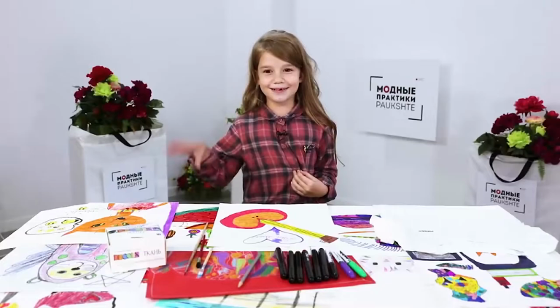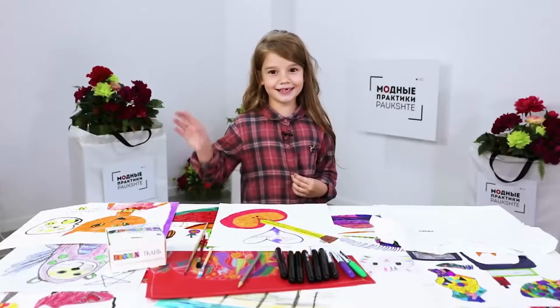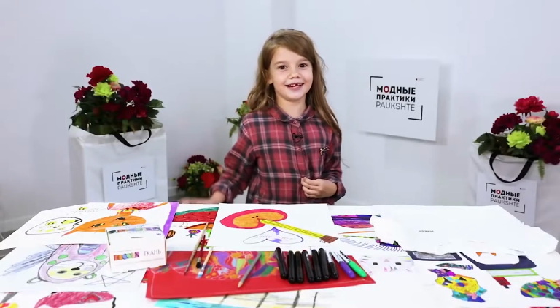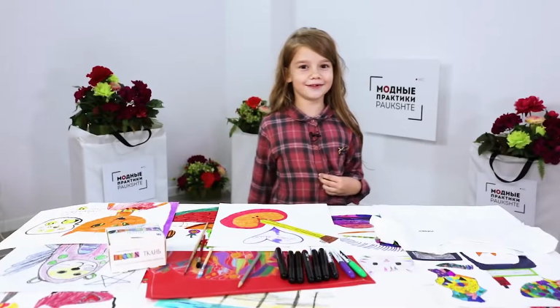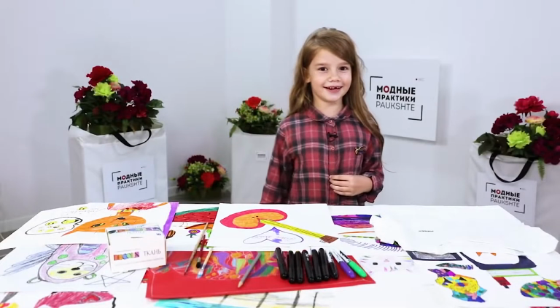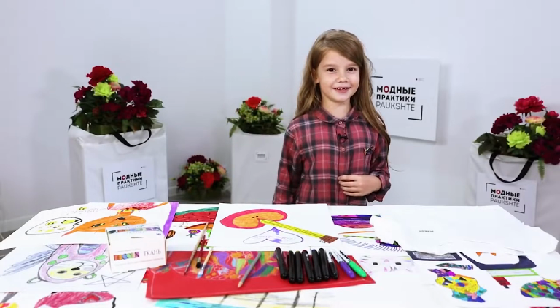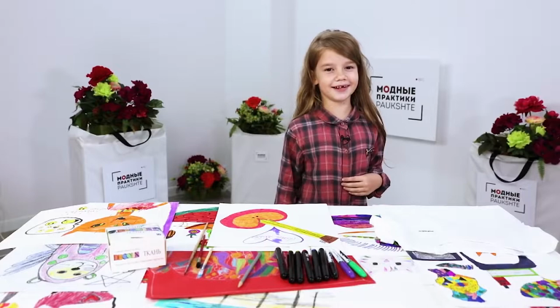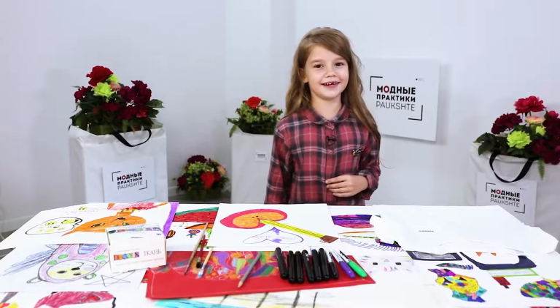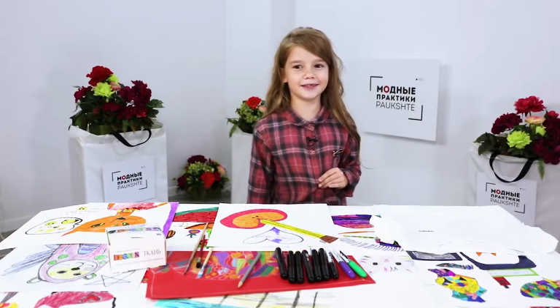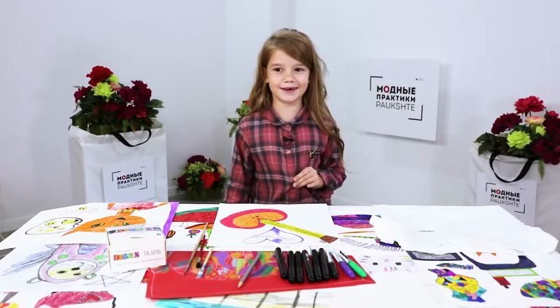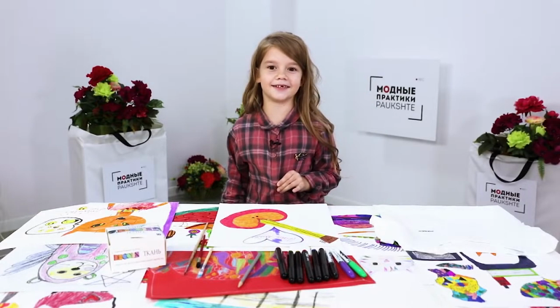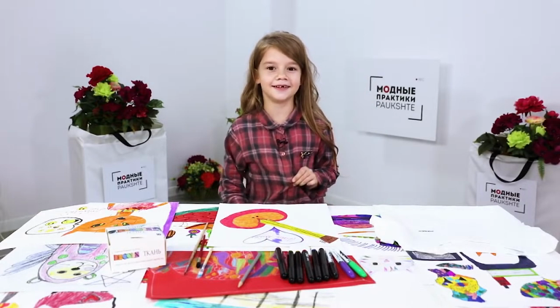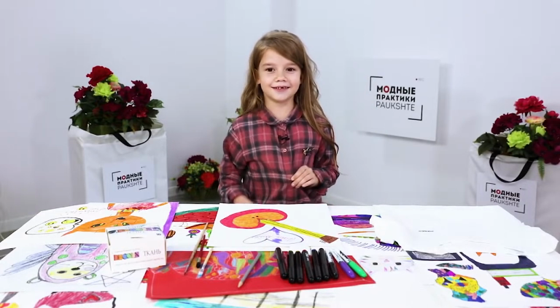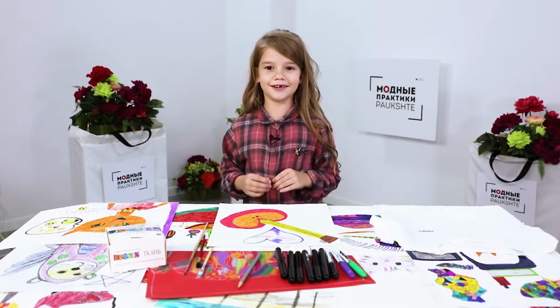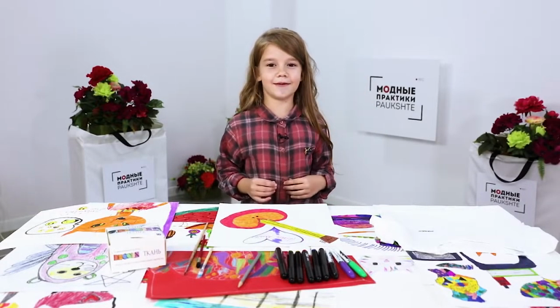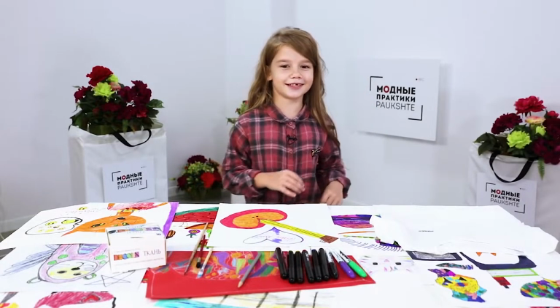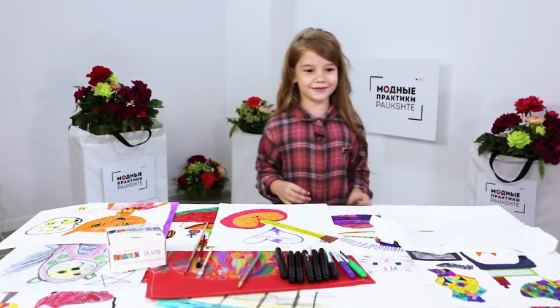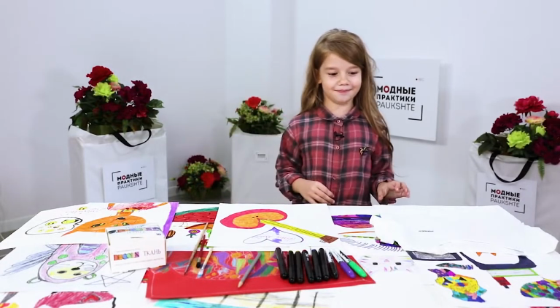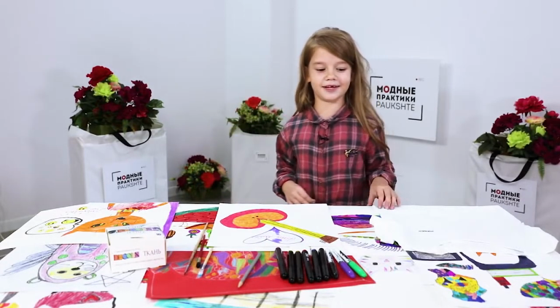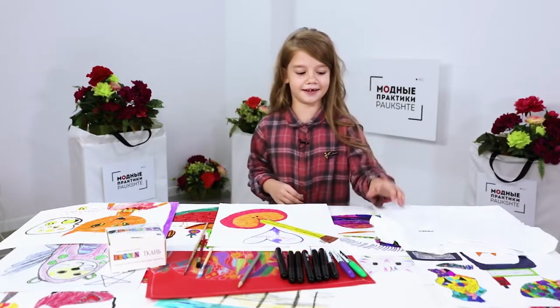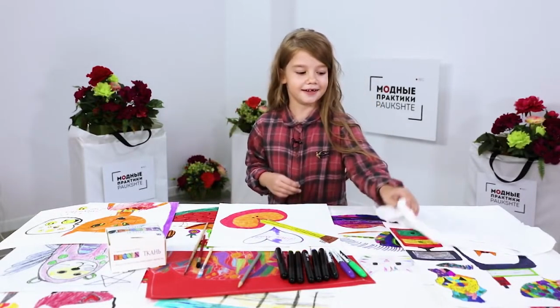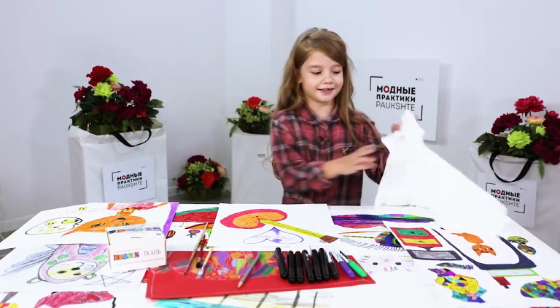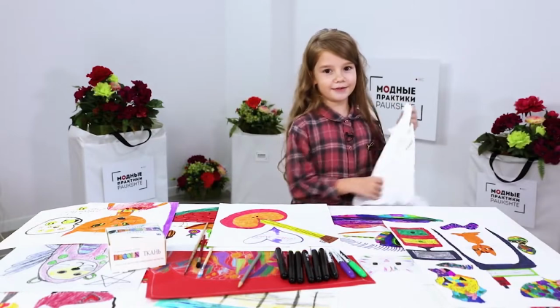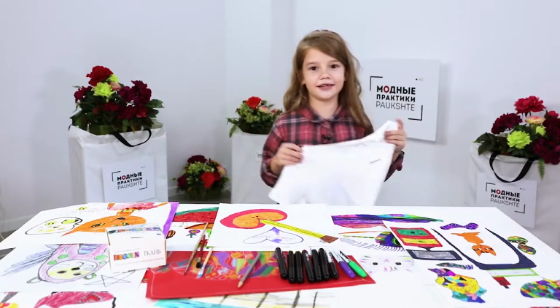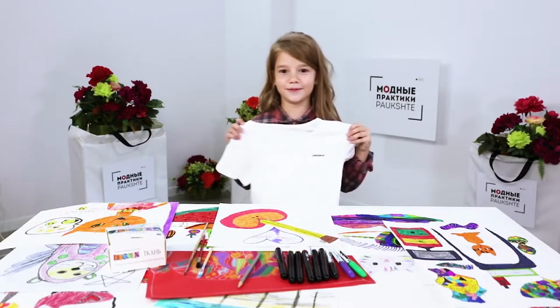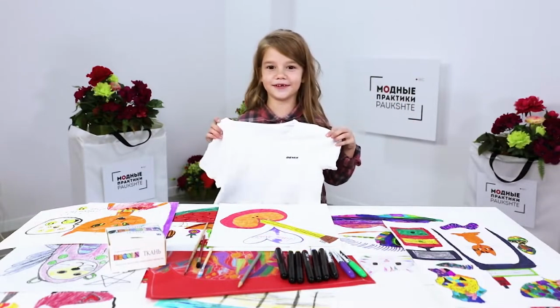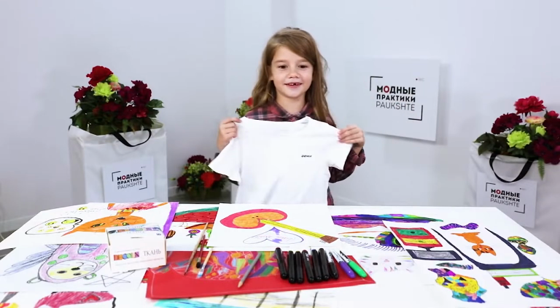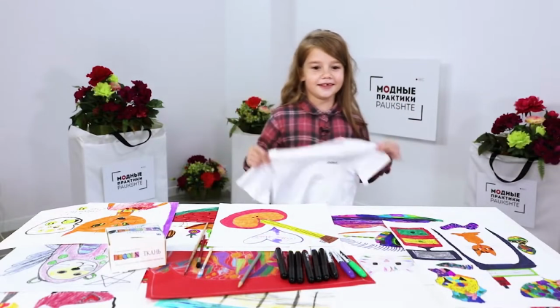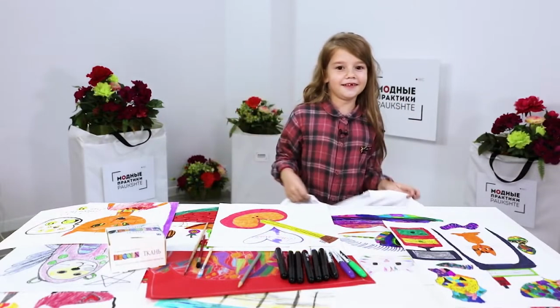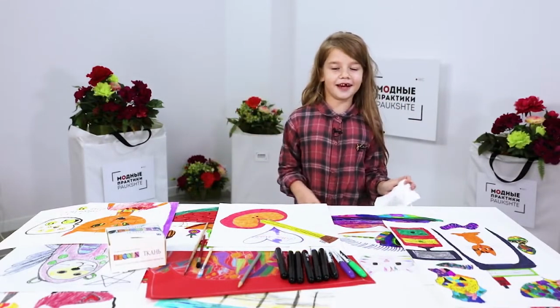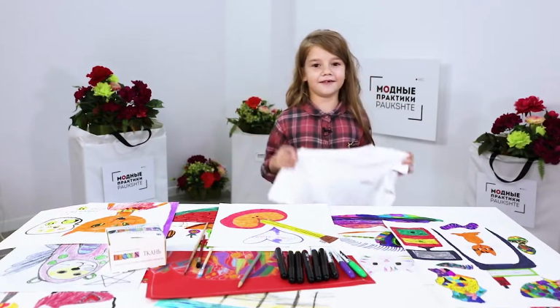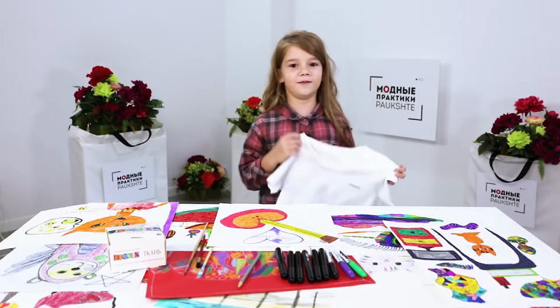Hello everyone! This is Boxster Fashion Workshop. My name is Caroline. Today I'm going to show you how to turn a regular white T-shirt into a very beautiful and bright one.